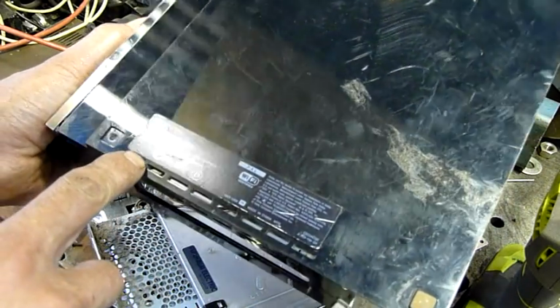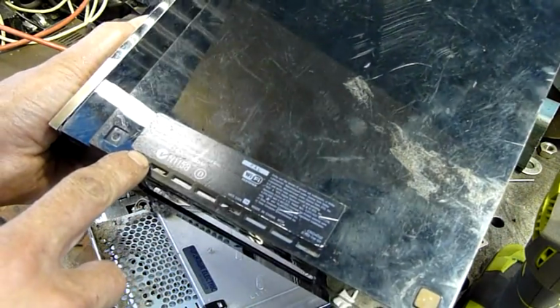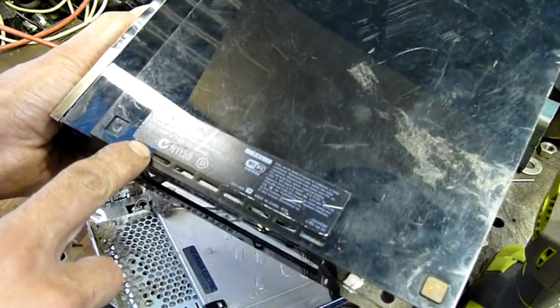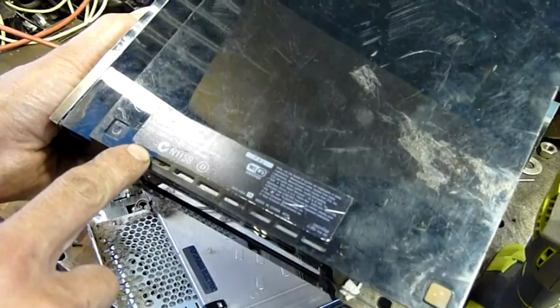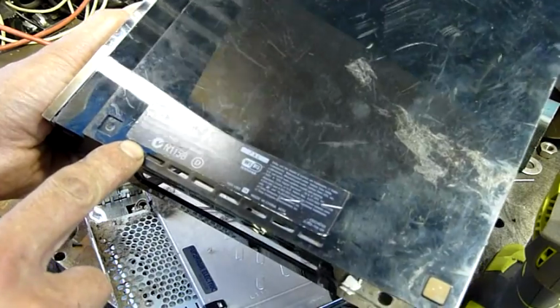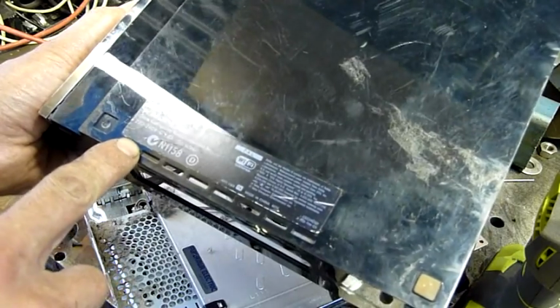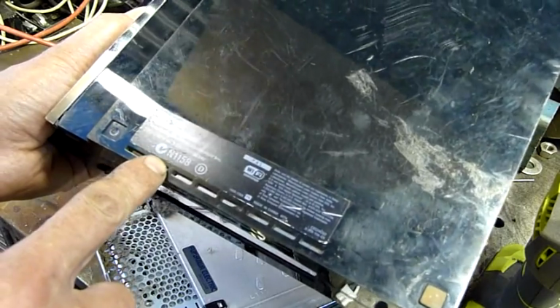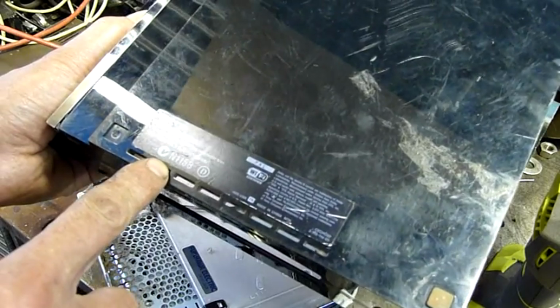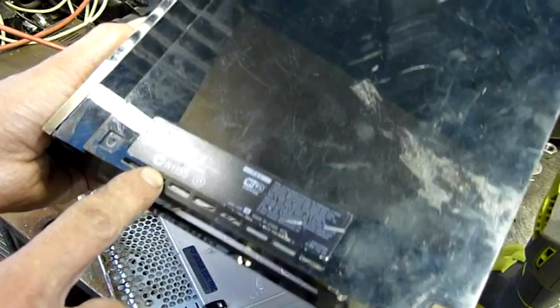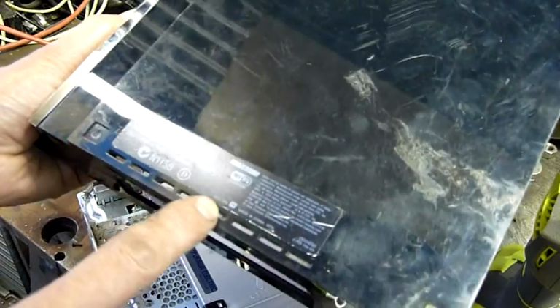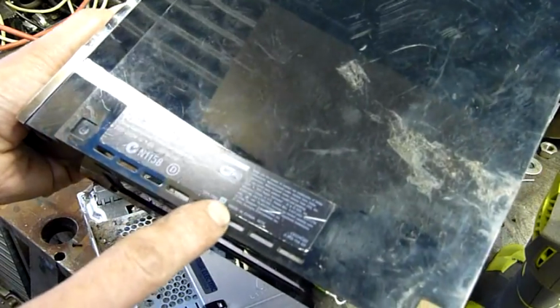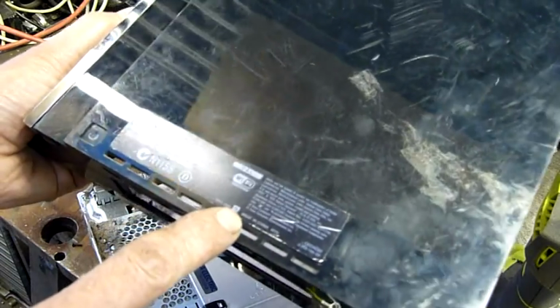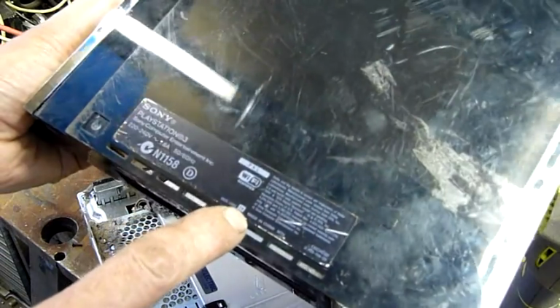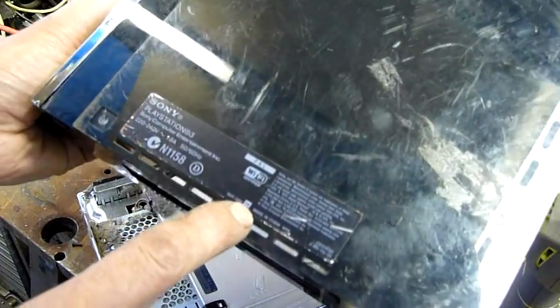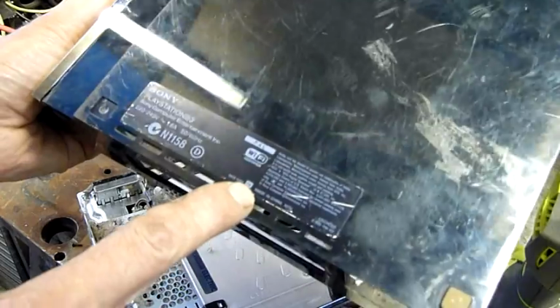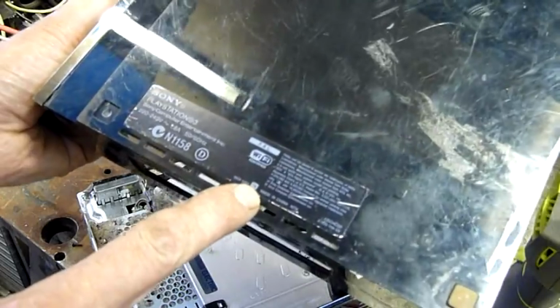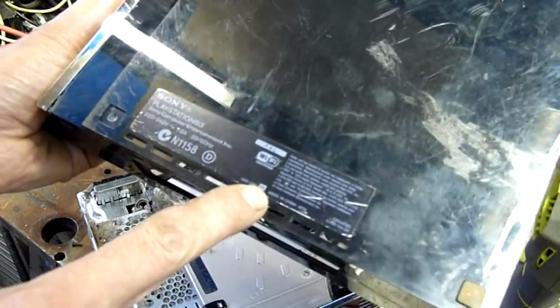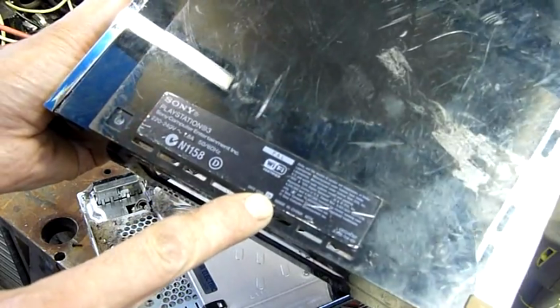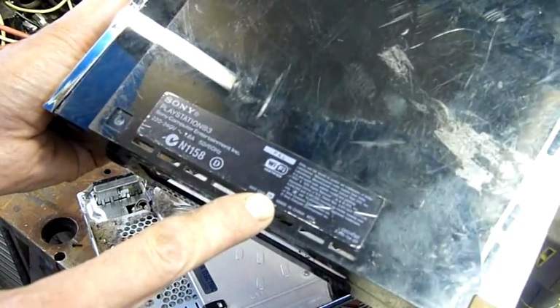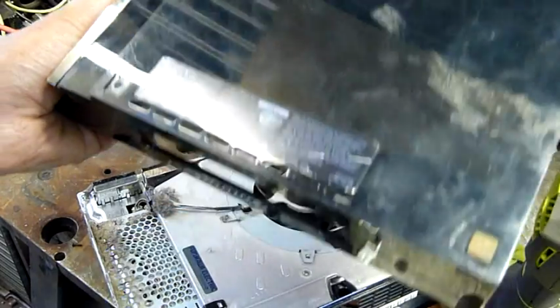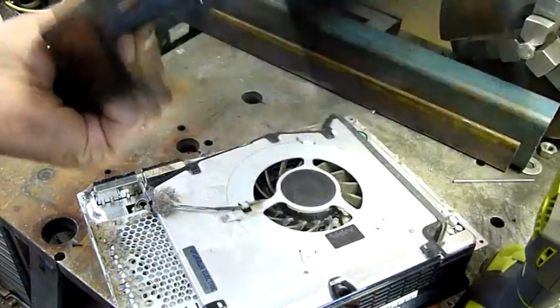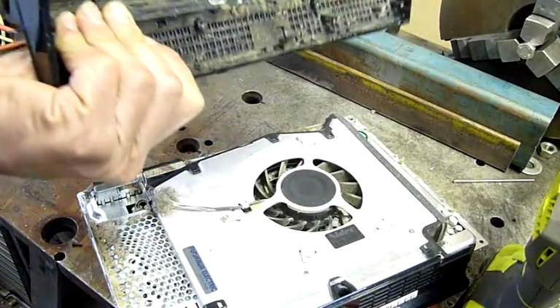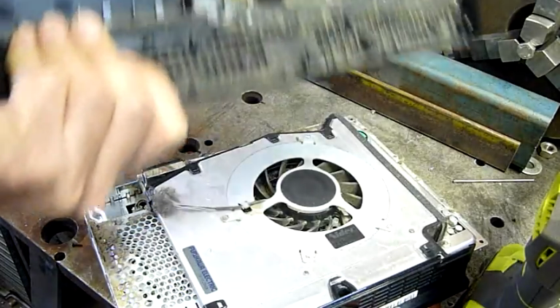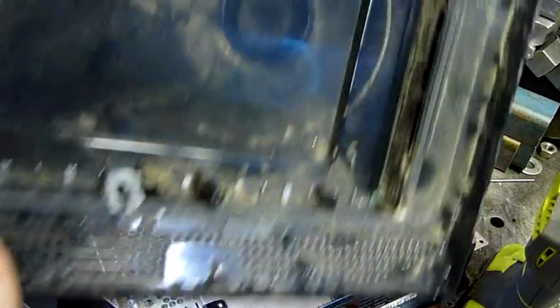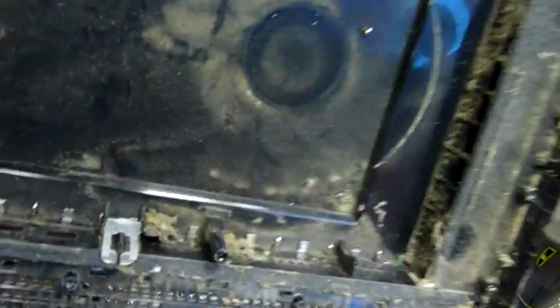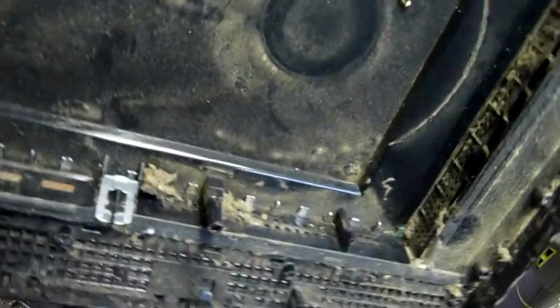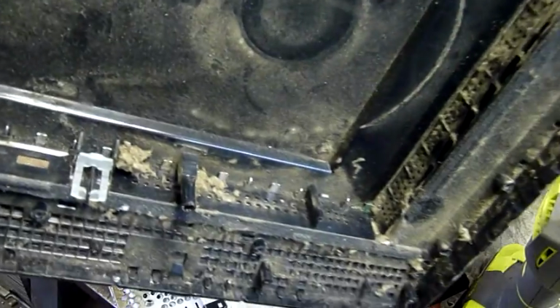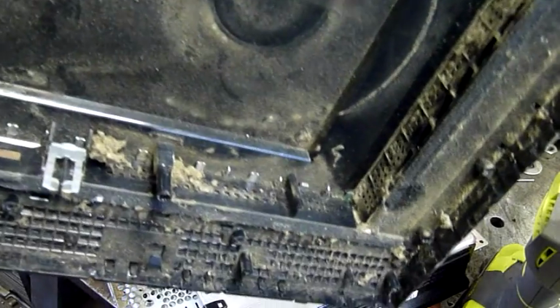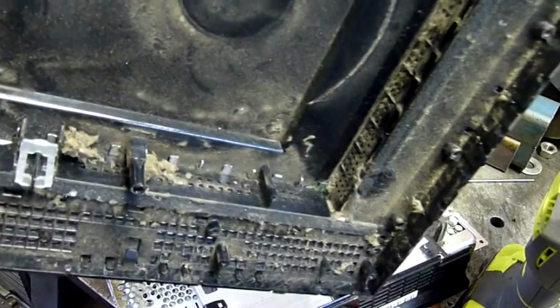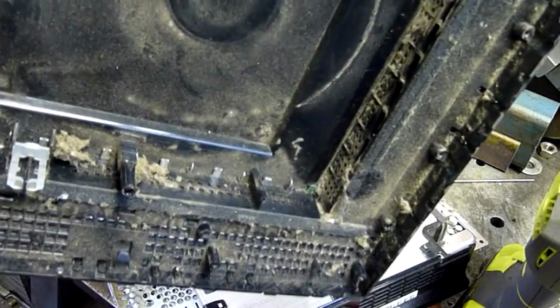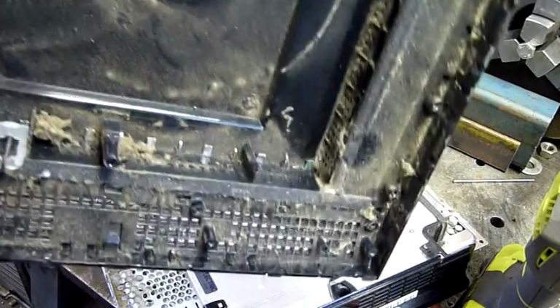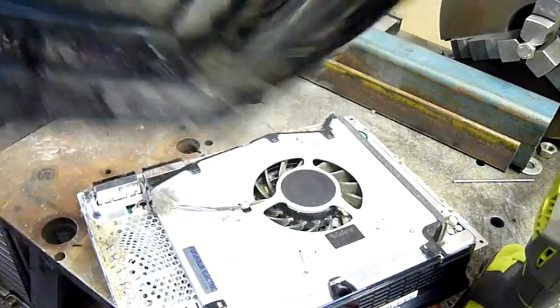It doesn't exactly have a model code — it's a date code: 7A, probably 2007. Either way, this one's seen better days. That's nasty.